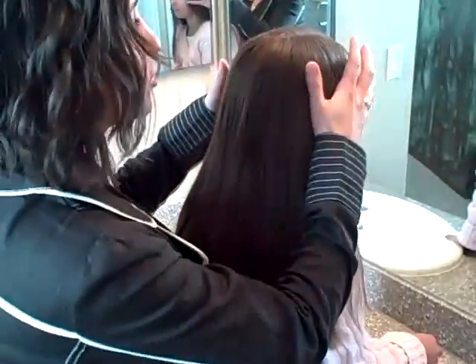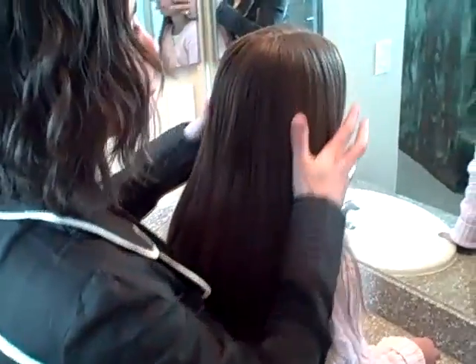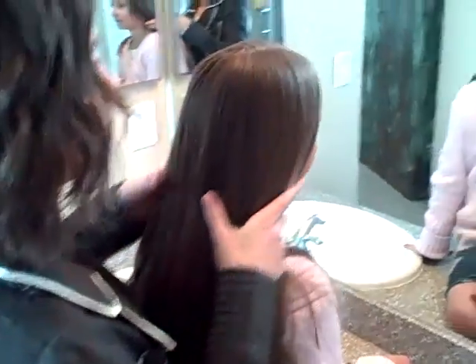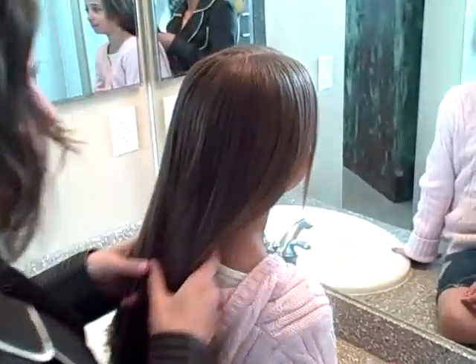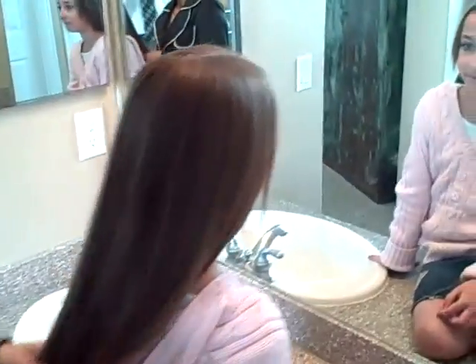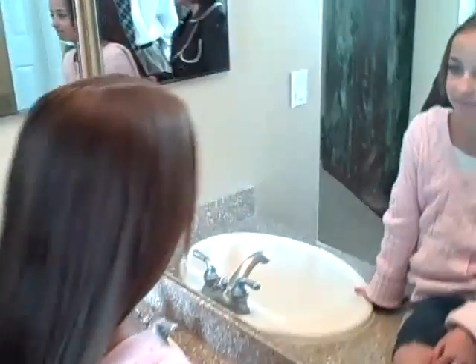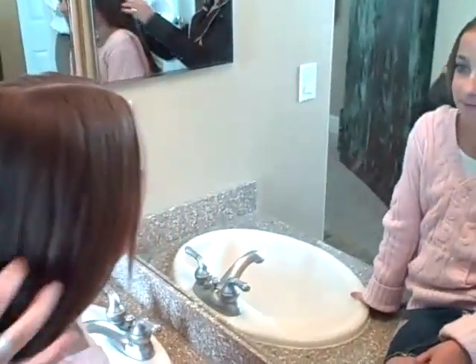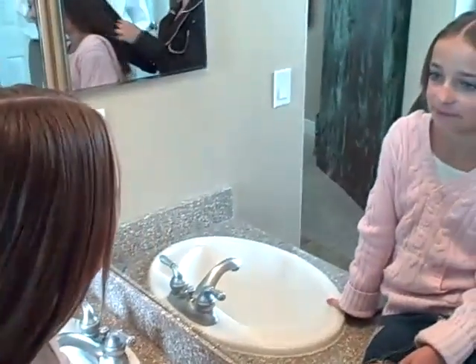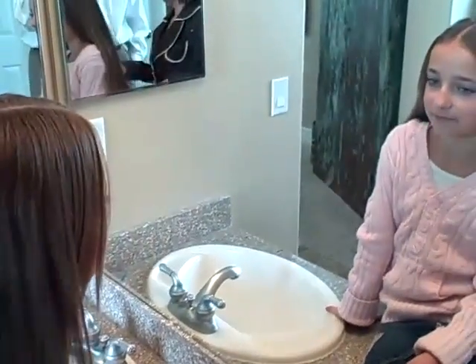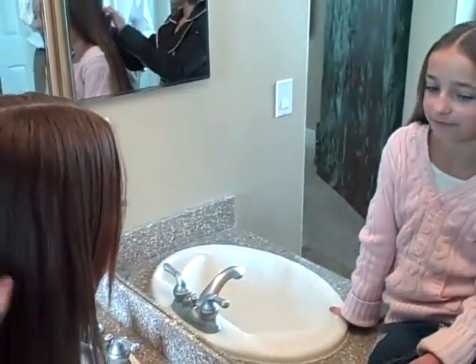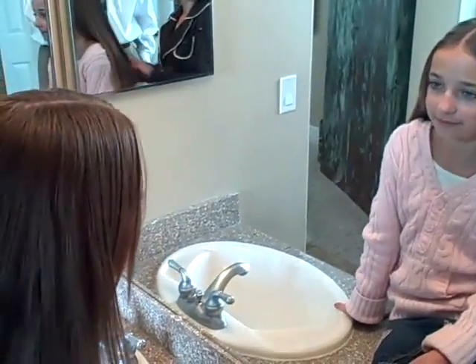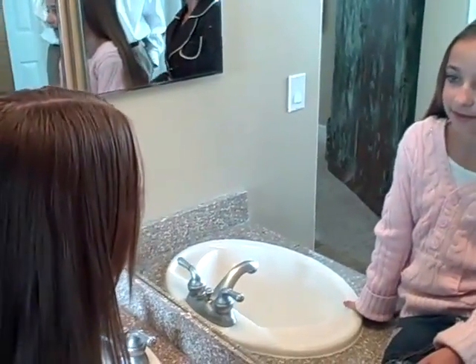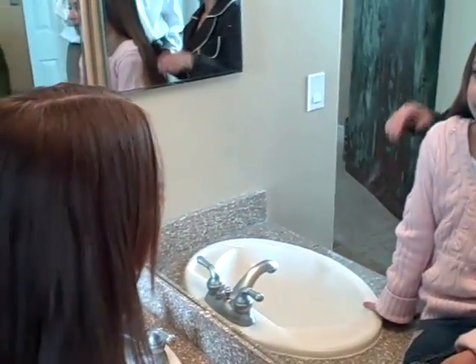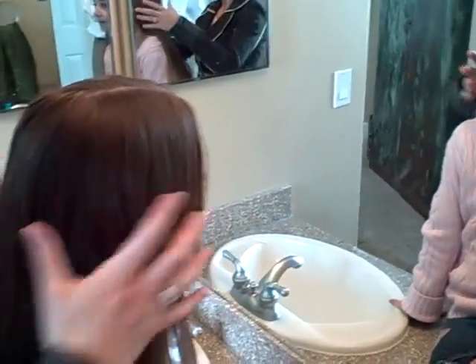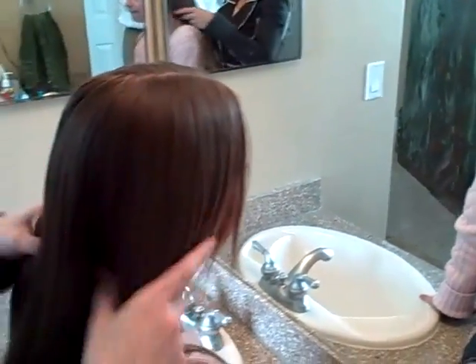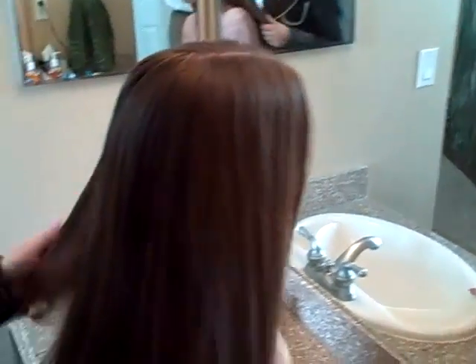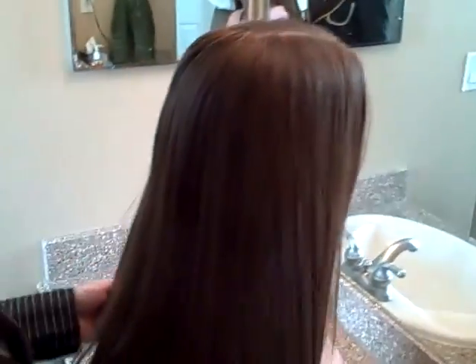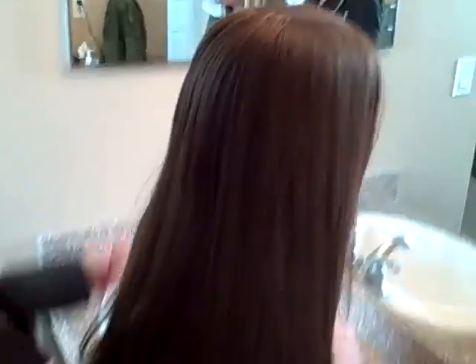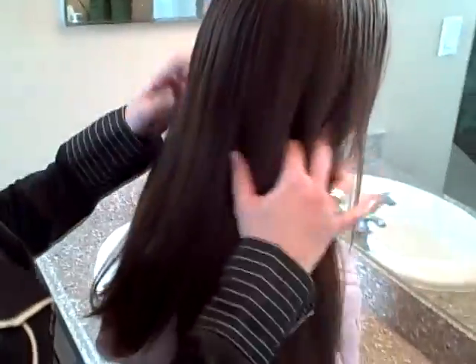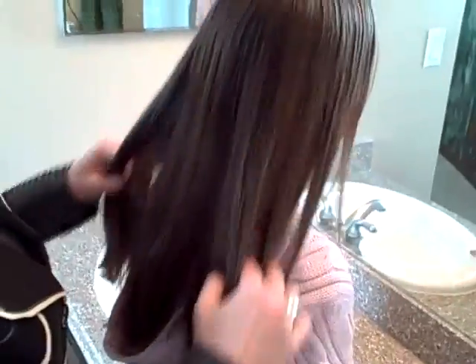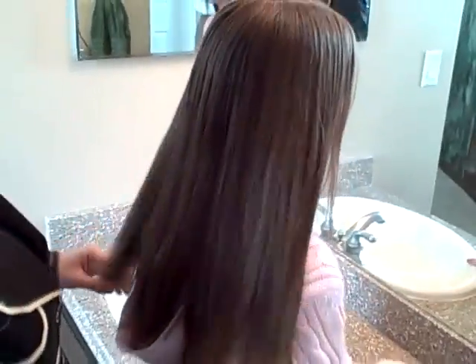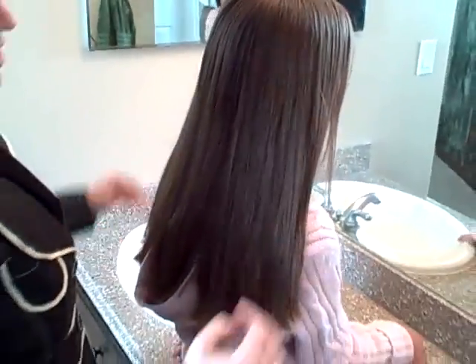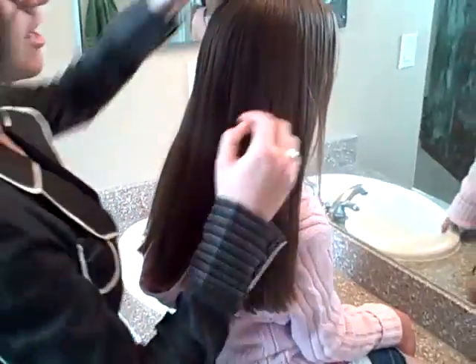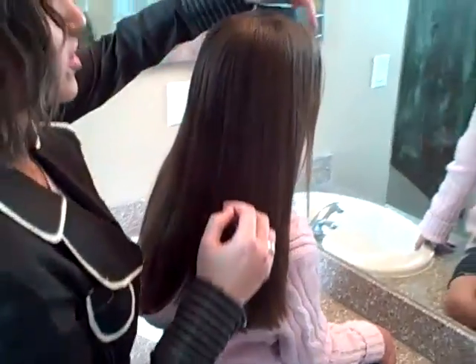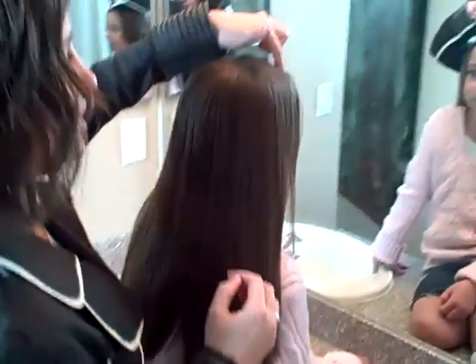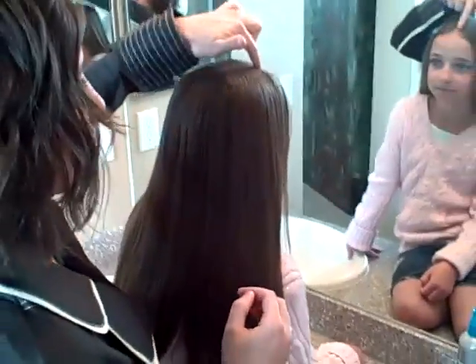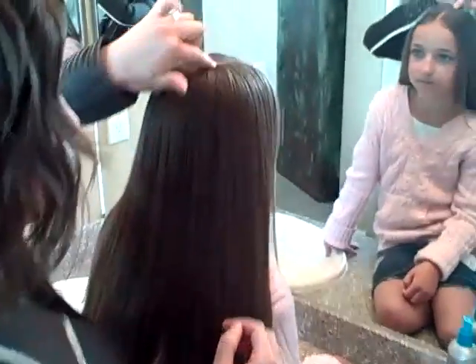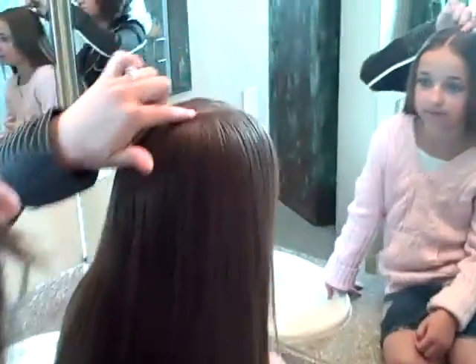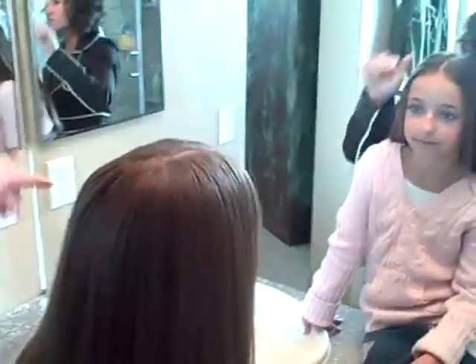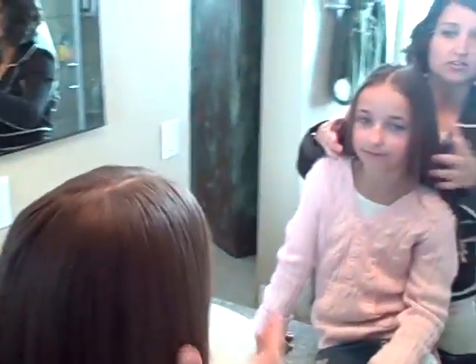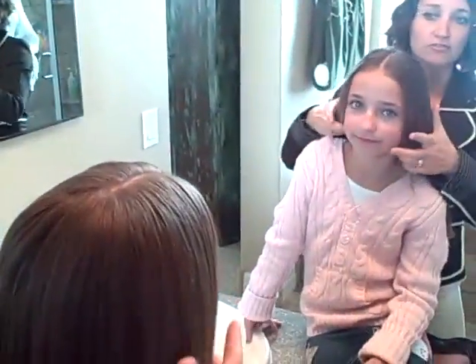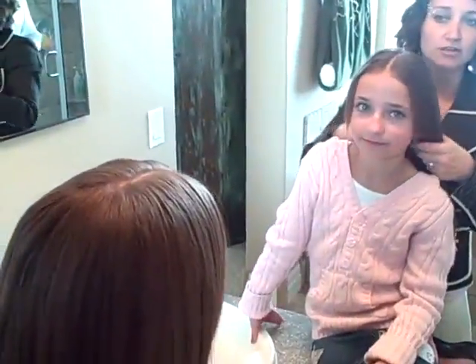Super, super easy. I have just straightened her hair so that it's nice and straight, like hippie-ish. And I've parted it dead center, right down the center of her forehead.